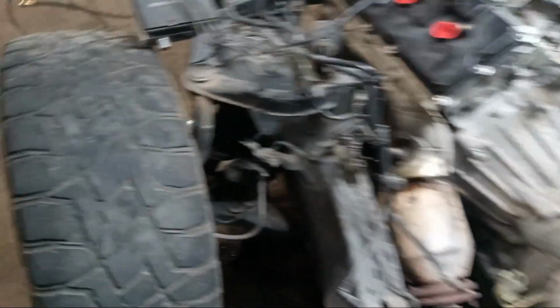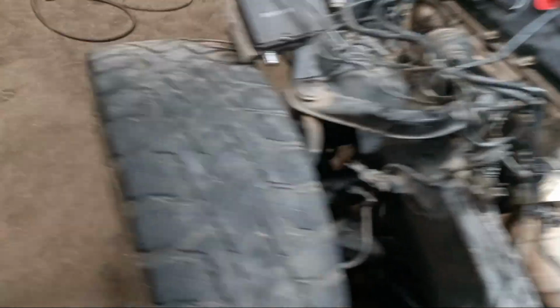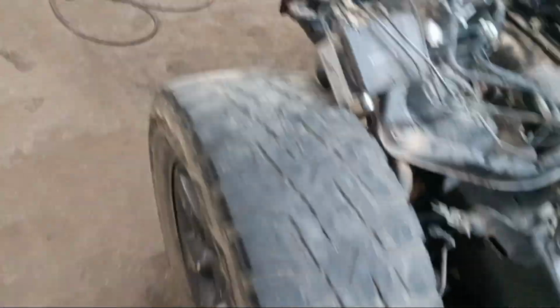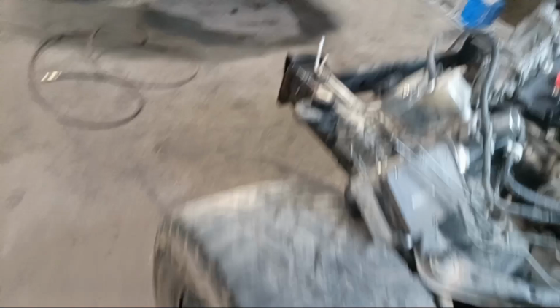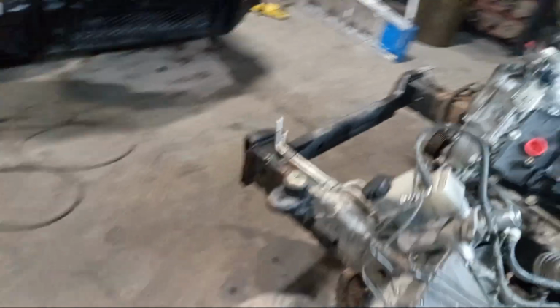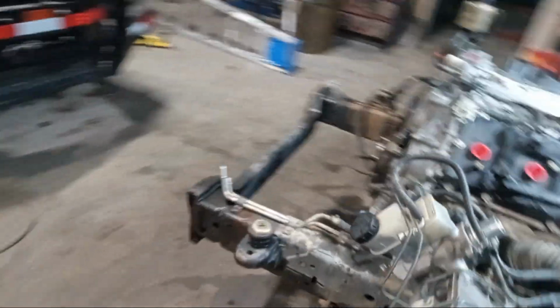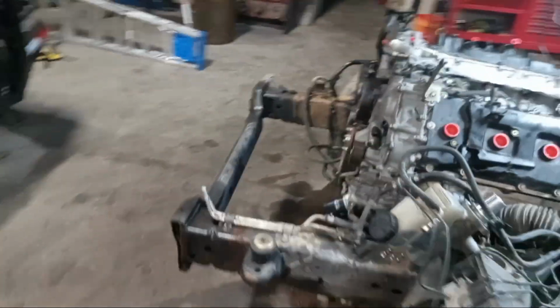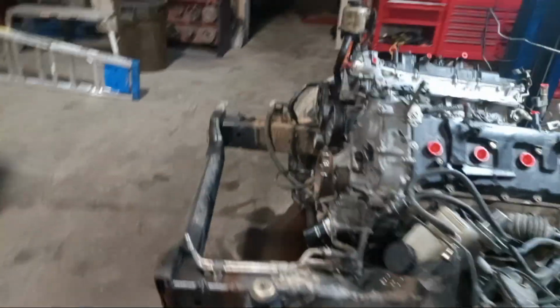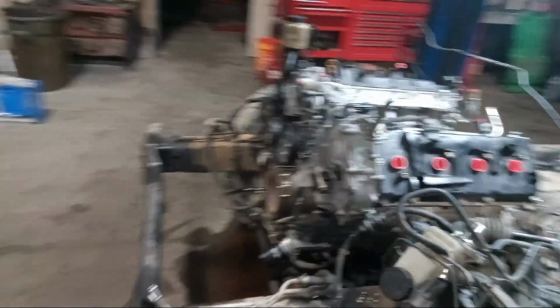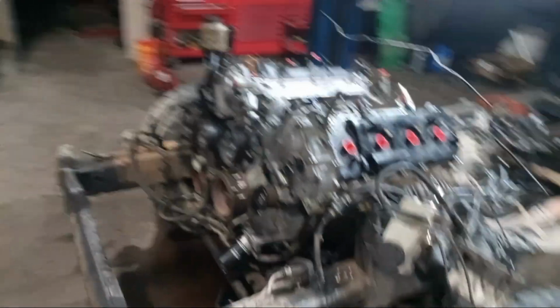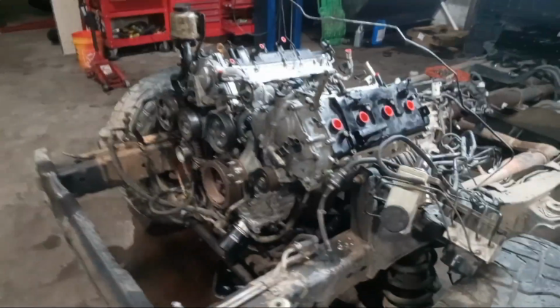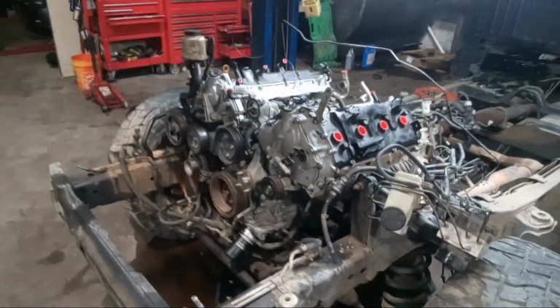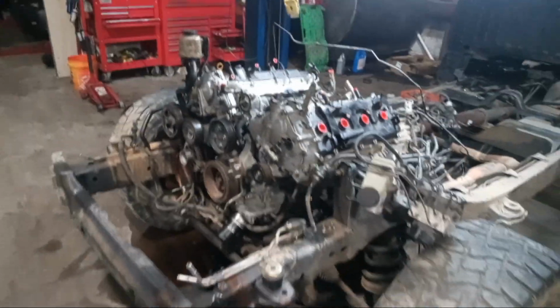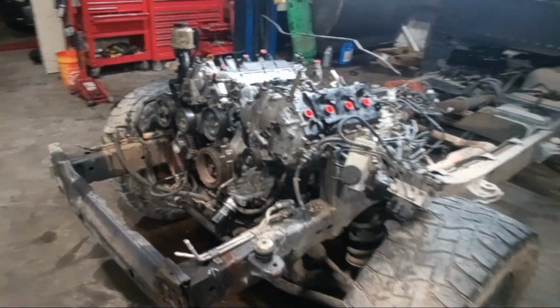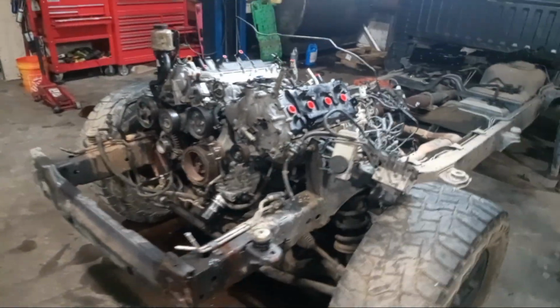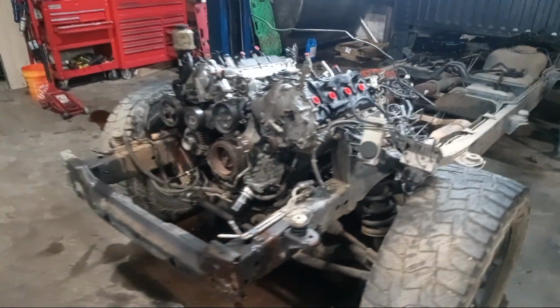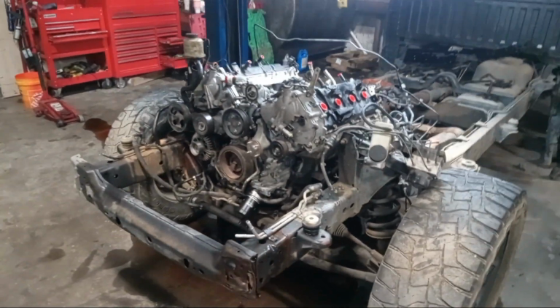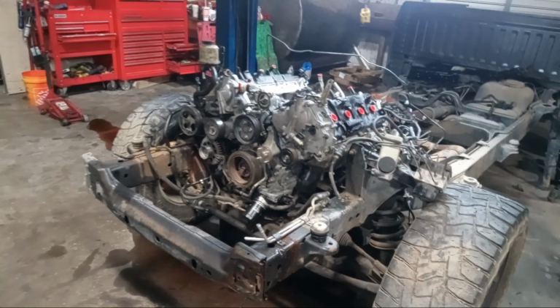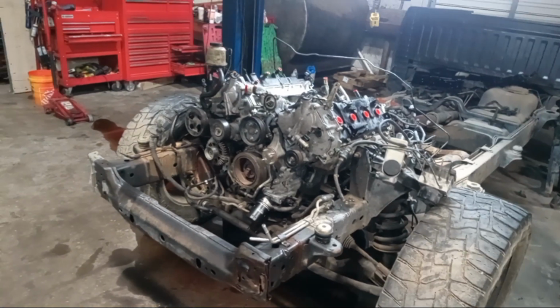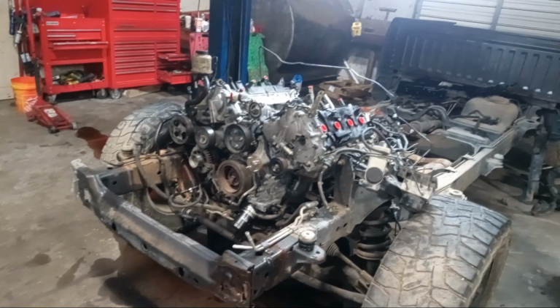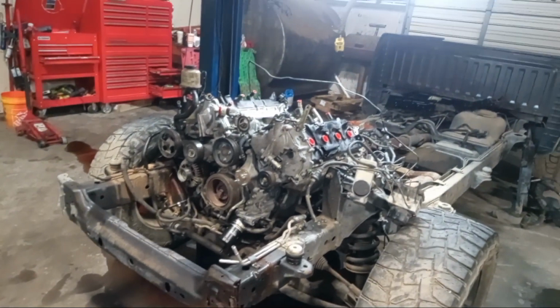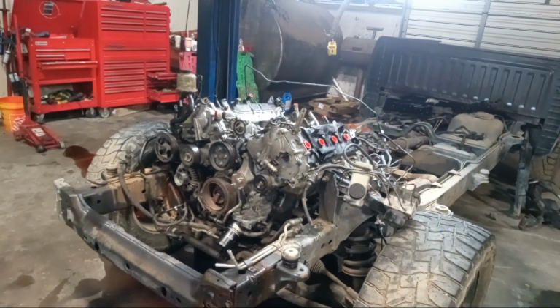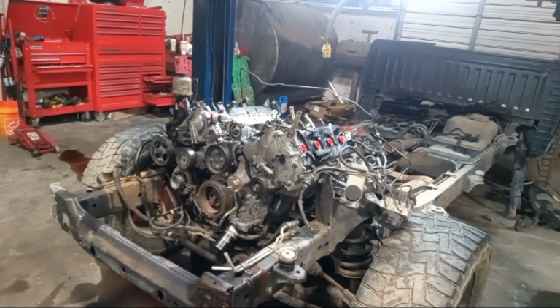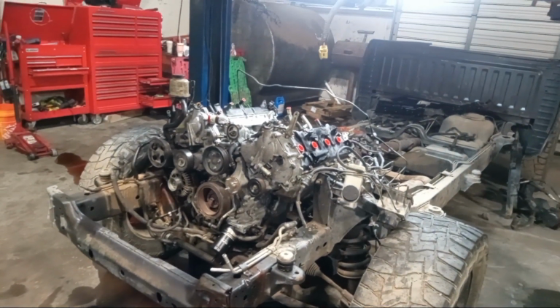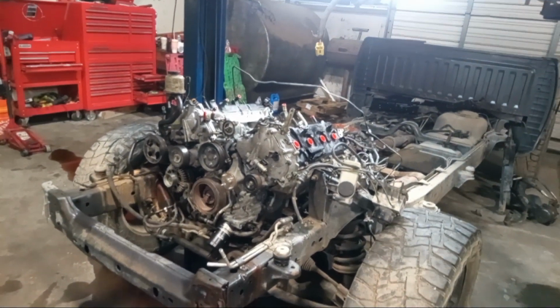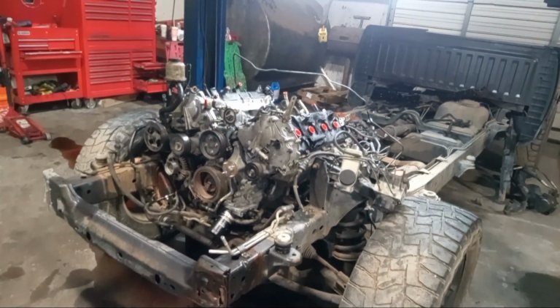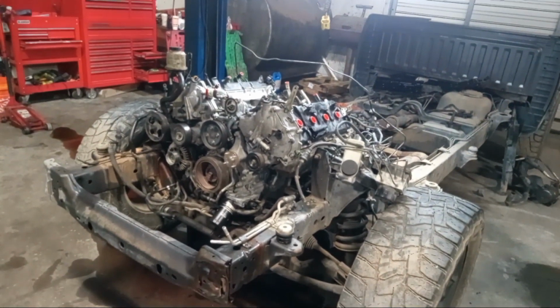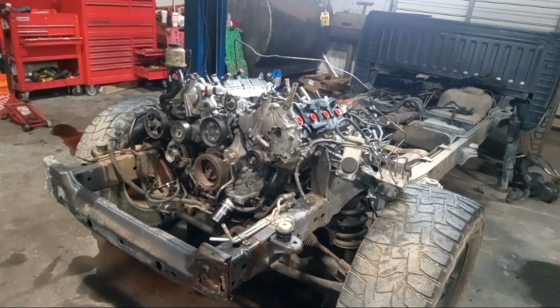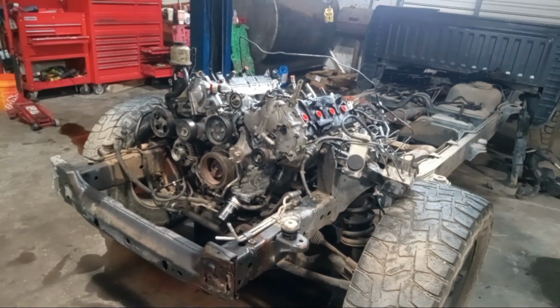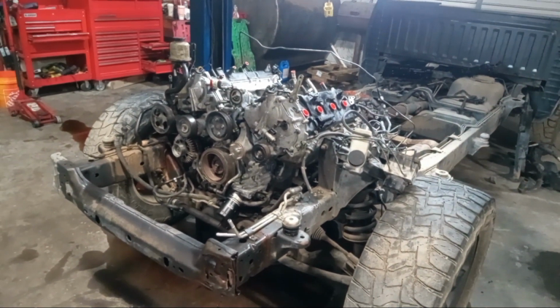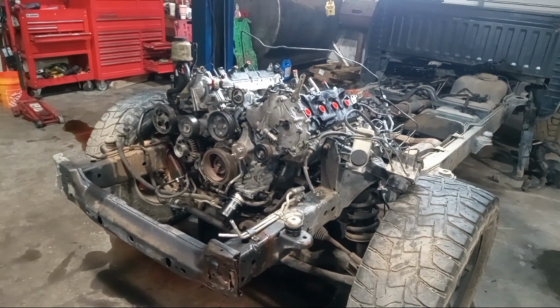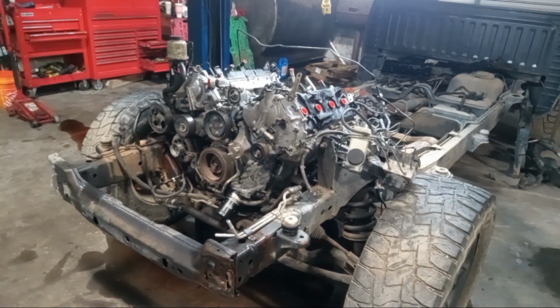A couple of tips and tricks for putting this 5.6 liter motor in a Nissan Titan. If you guys are doing it through the front, I'm sorry, I don't have any experience for that. Thank you guys for watching.